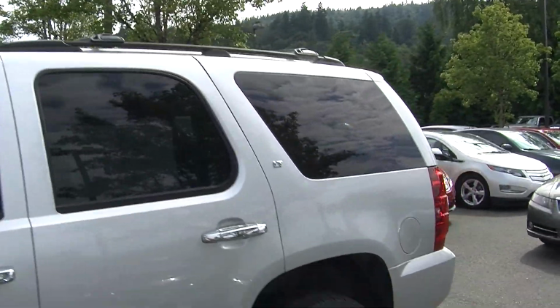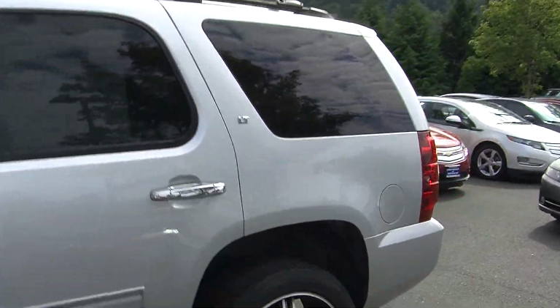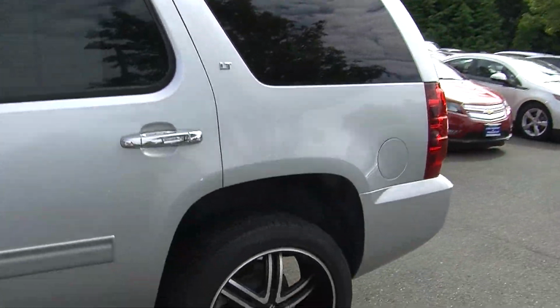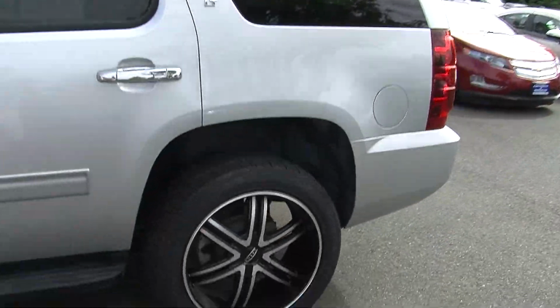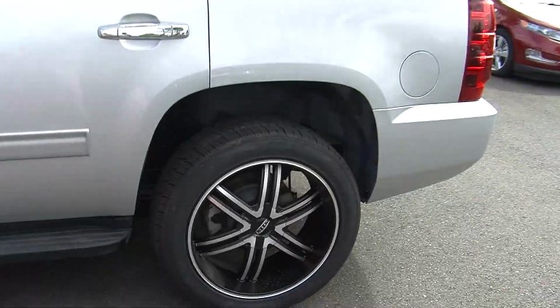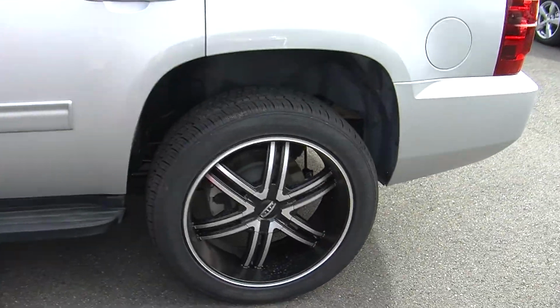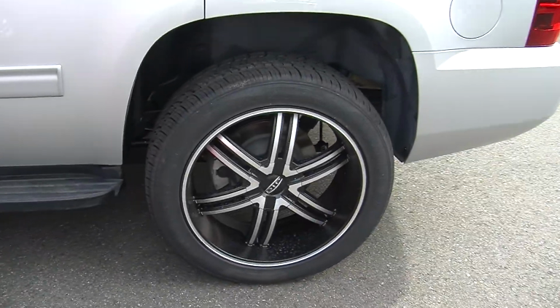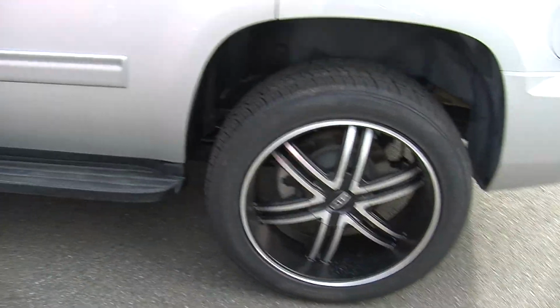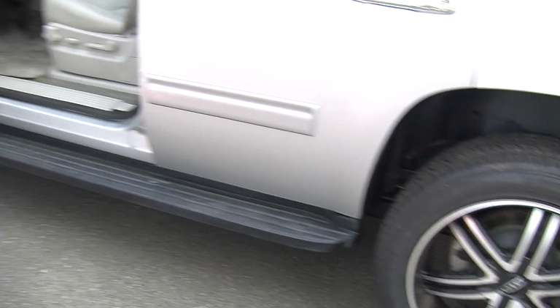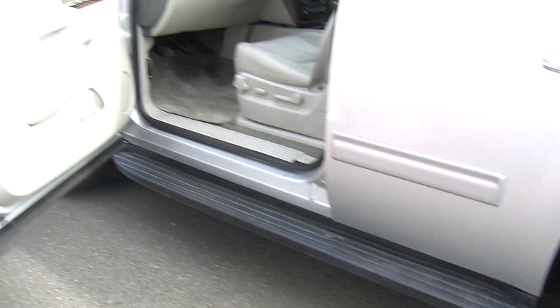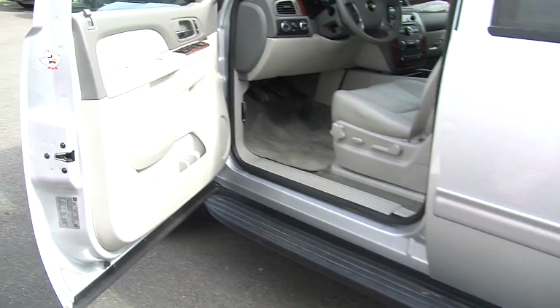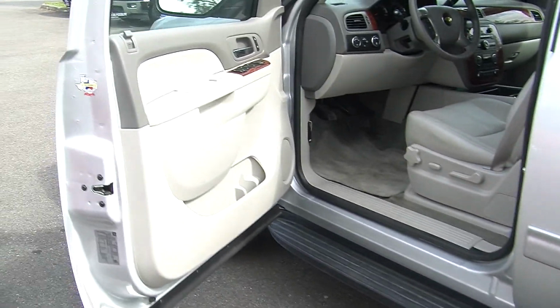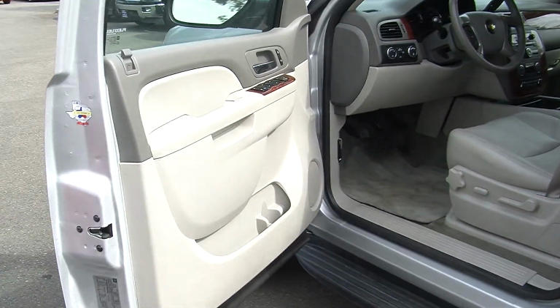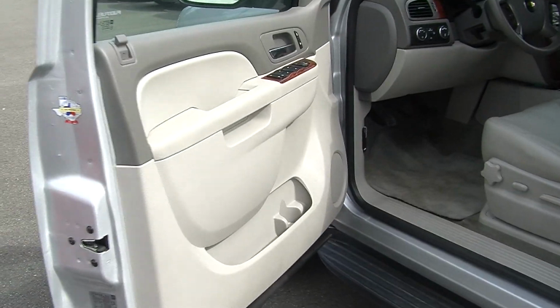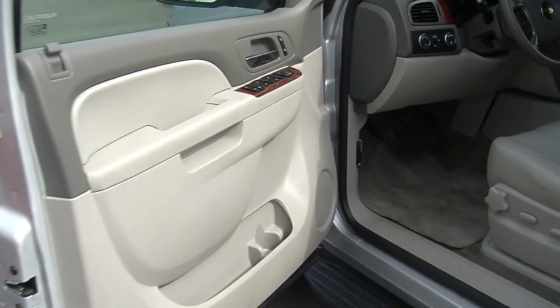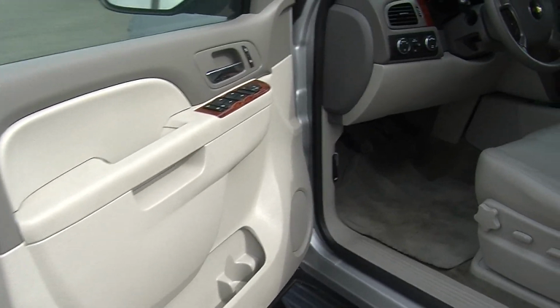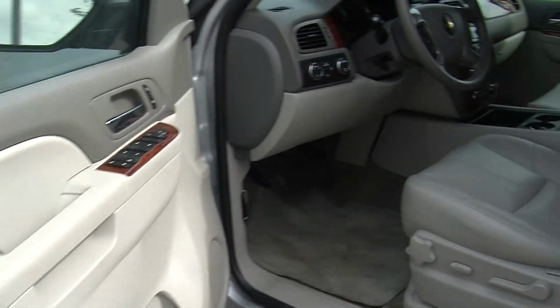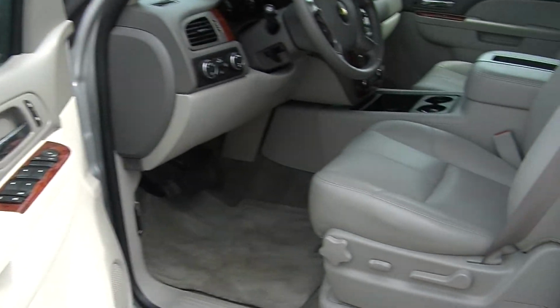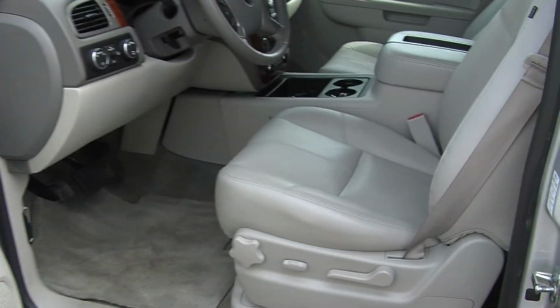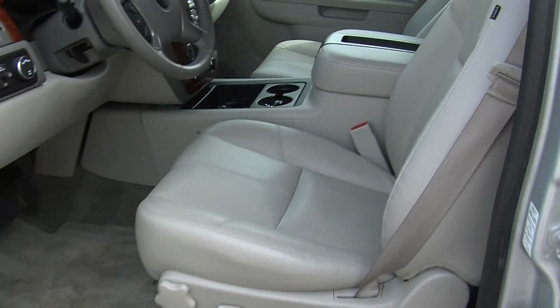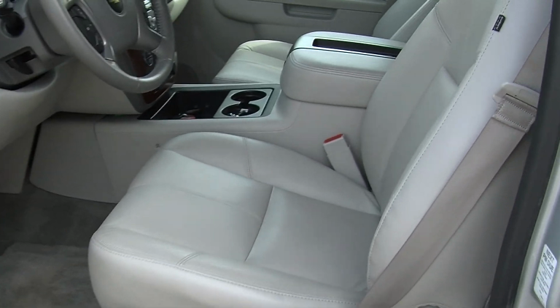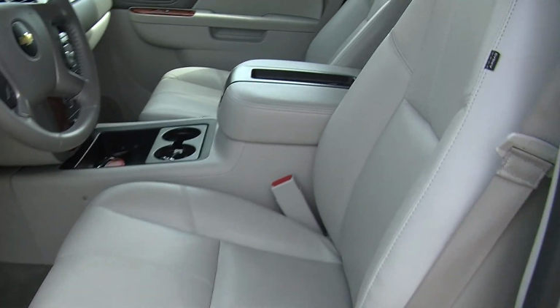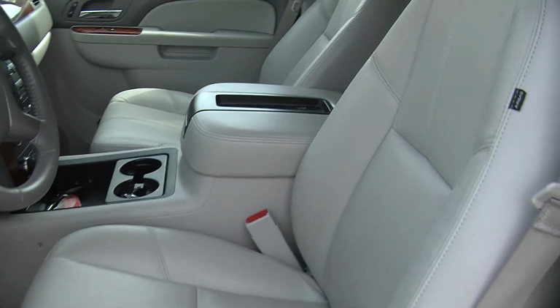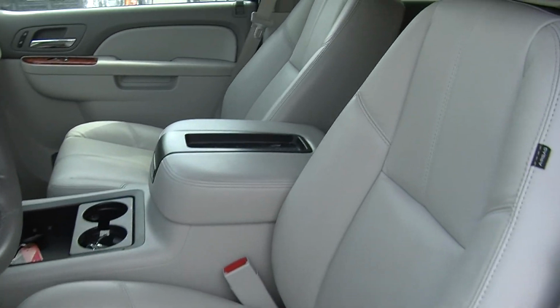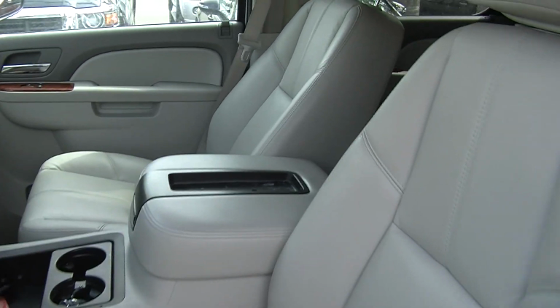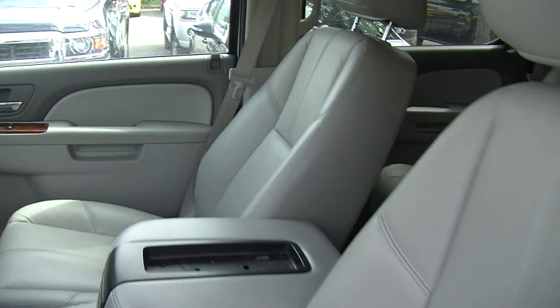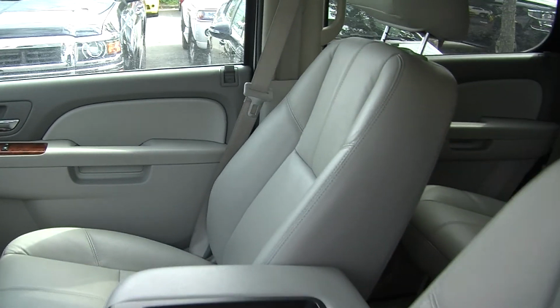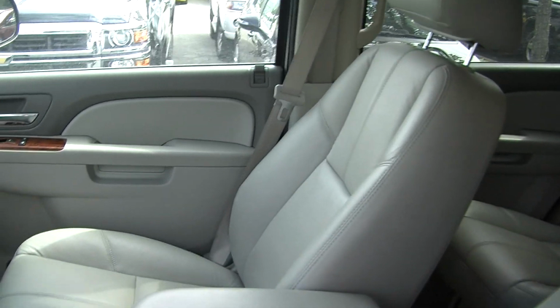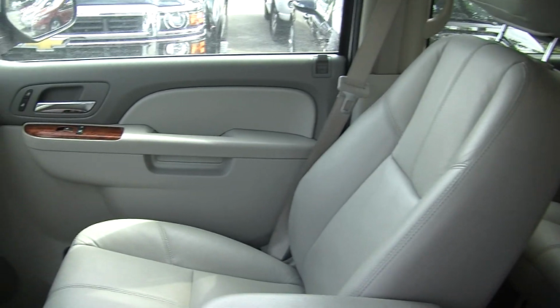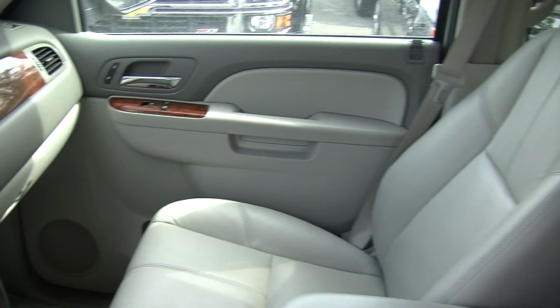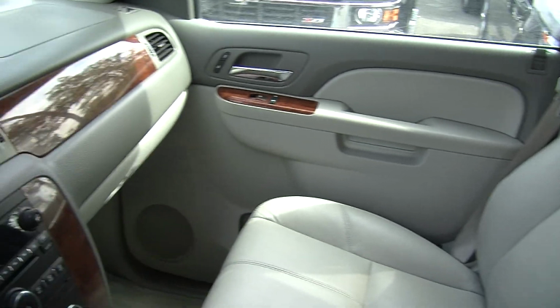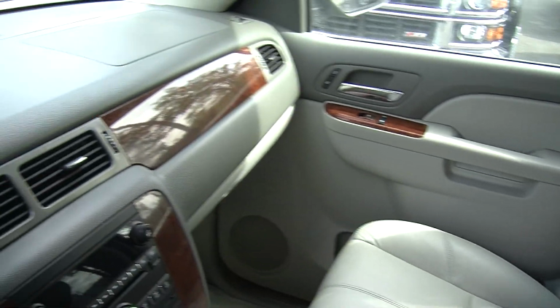Let's take a look at the interior. Inside it has heated leather seats, wood grain interior, automatic transmission with low and high gearing, a CD player with iPod integration and a Bose surround system.